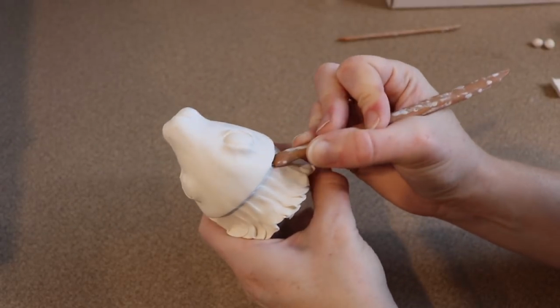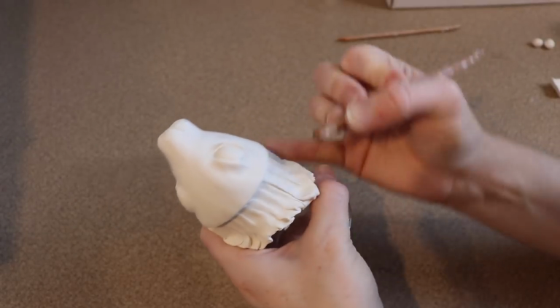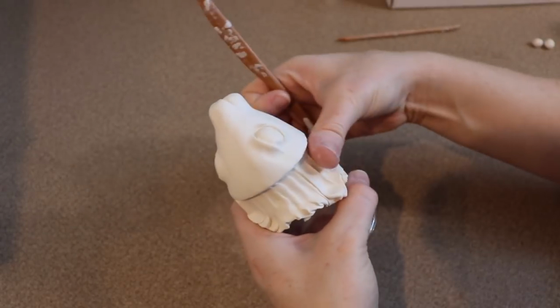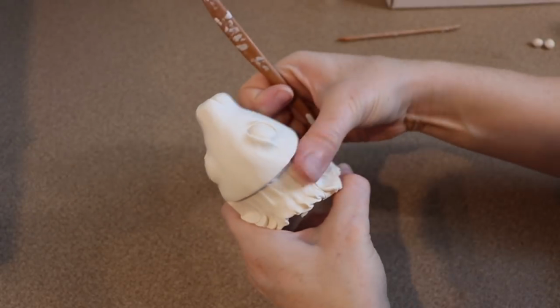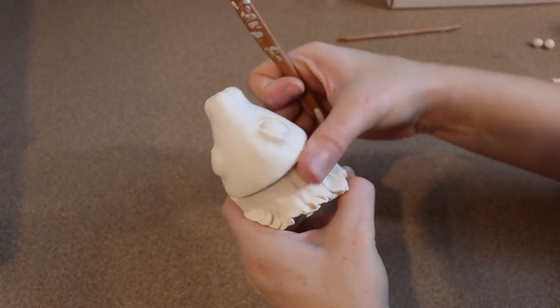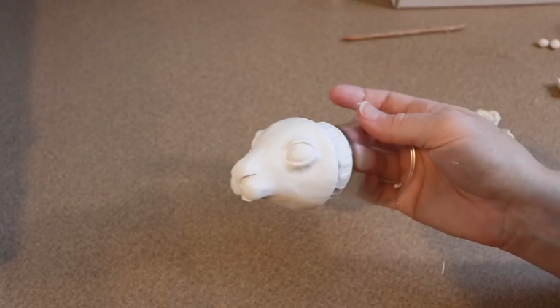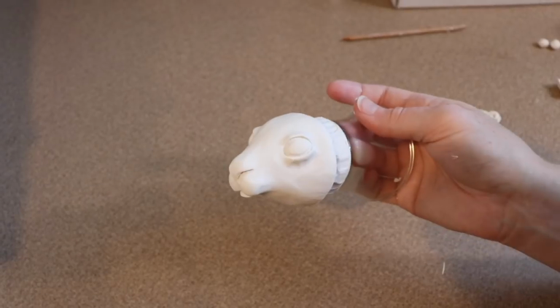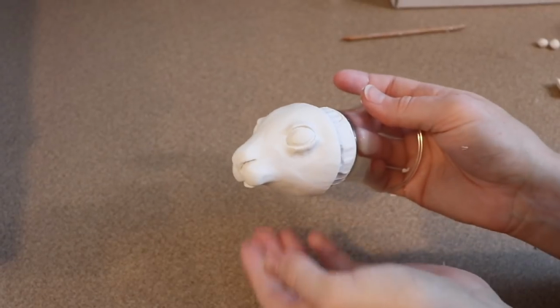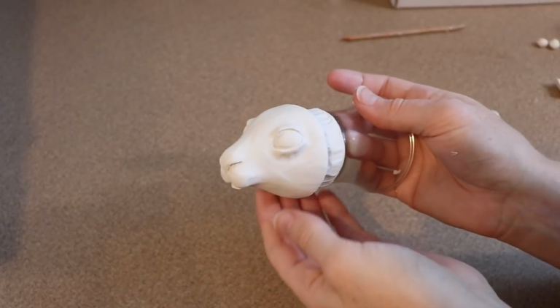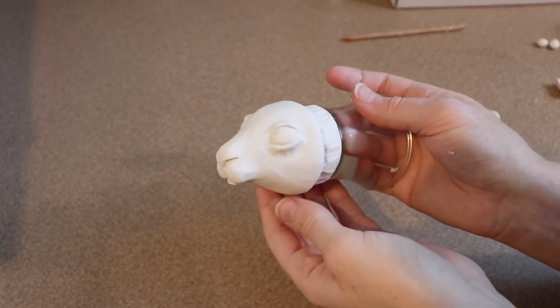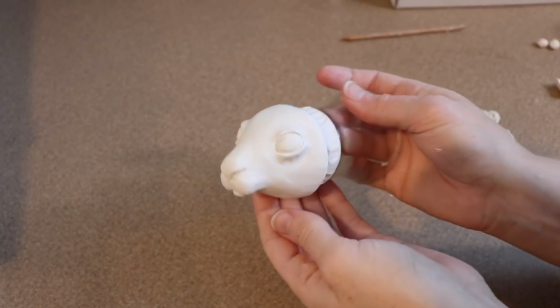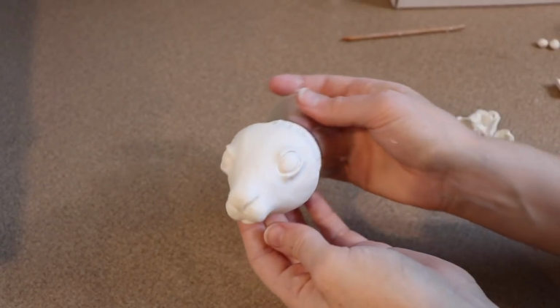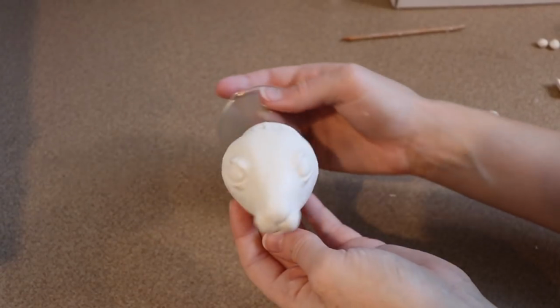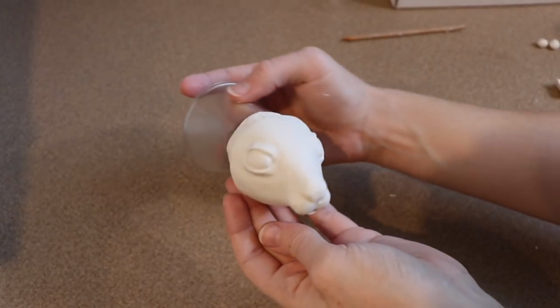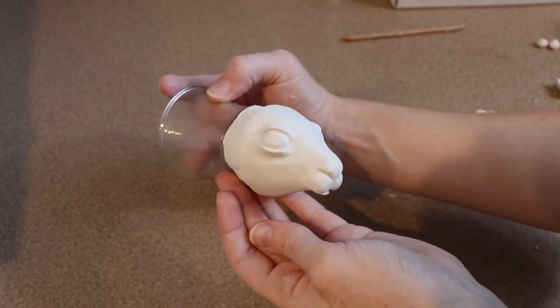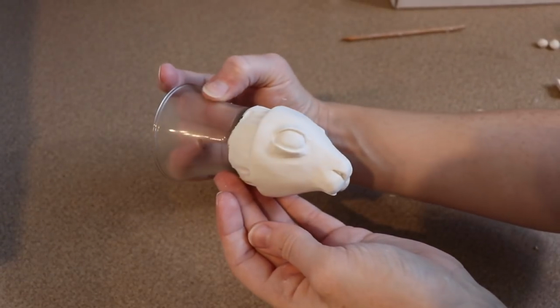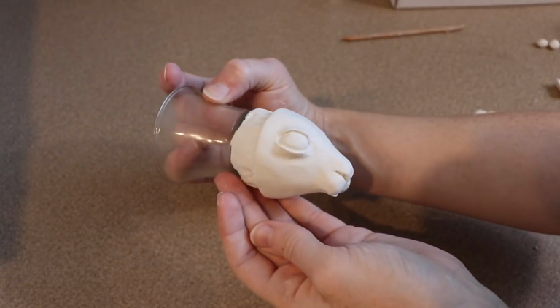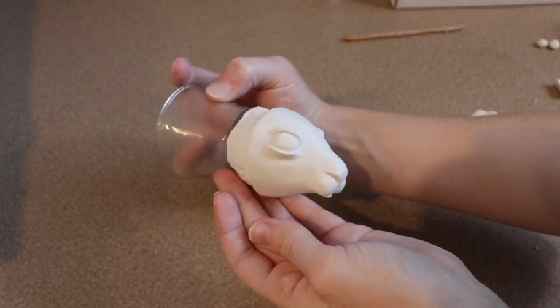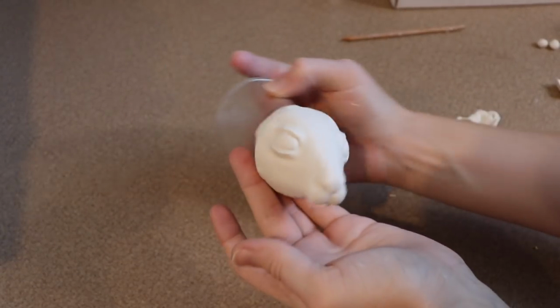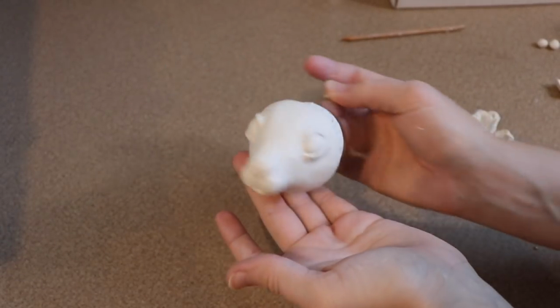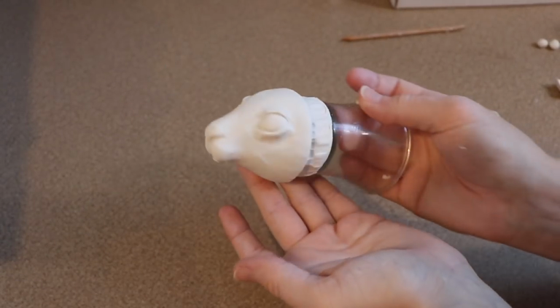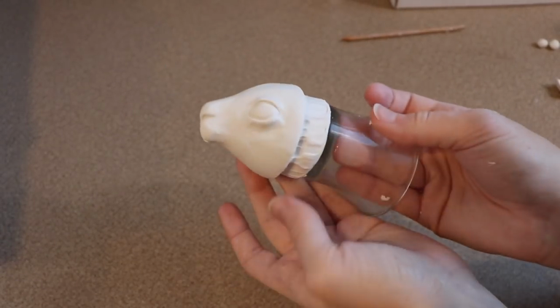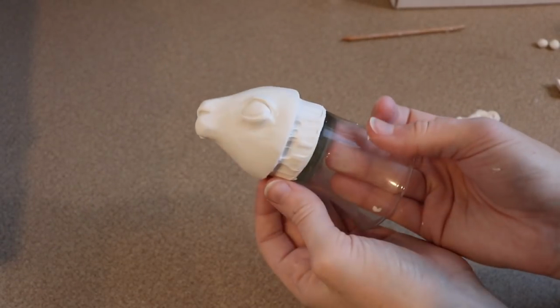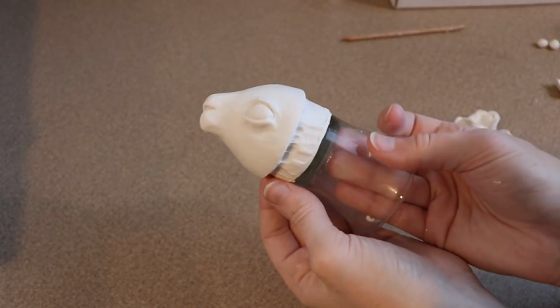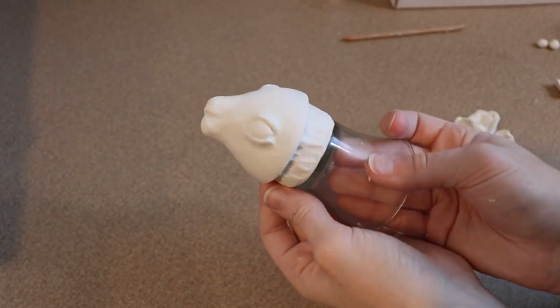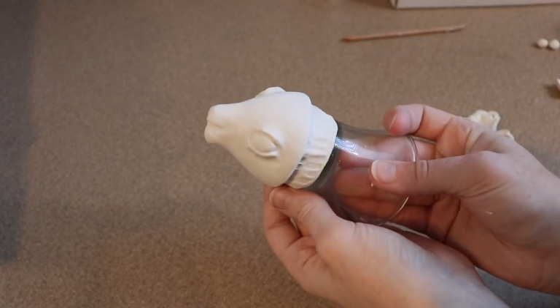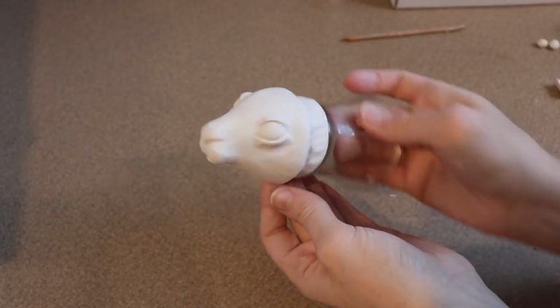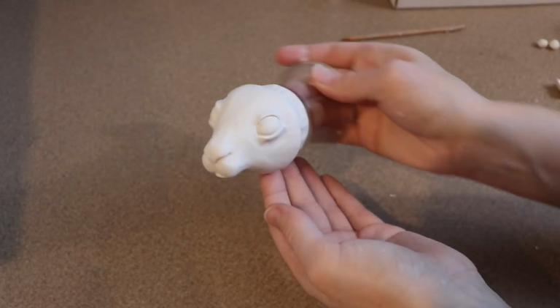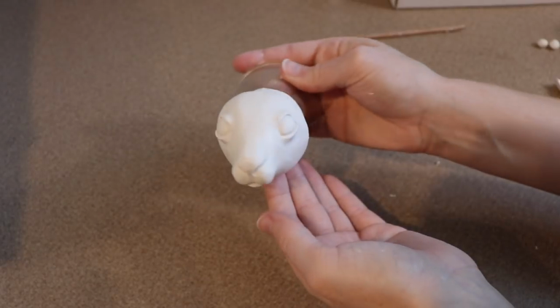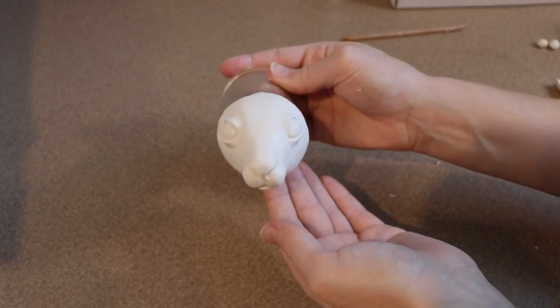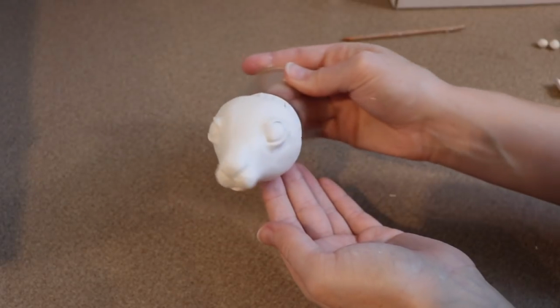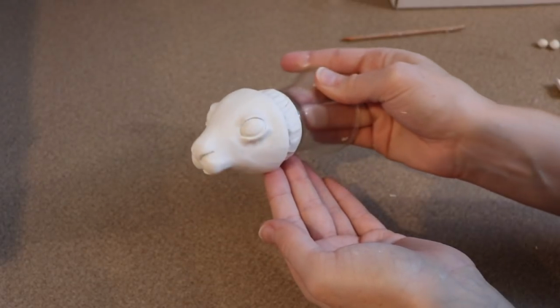Once I have my edges all straightened up and I'm happy with how the face looks, I'm going to put this in the oven at 275 degrees Fahrenheit for roughly about 35 minutes.